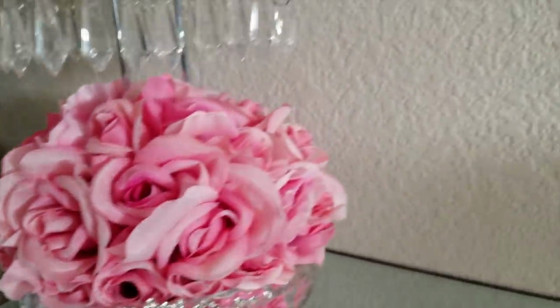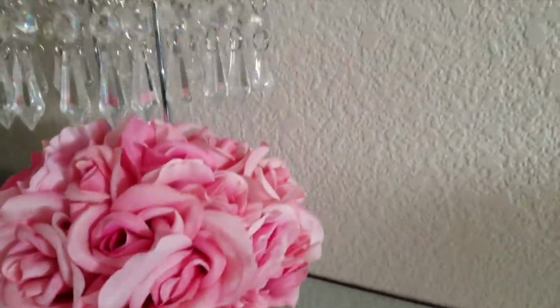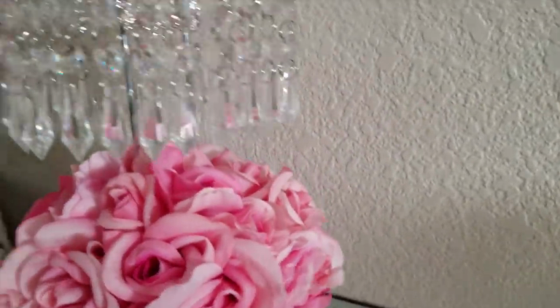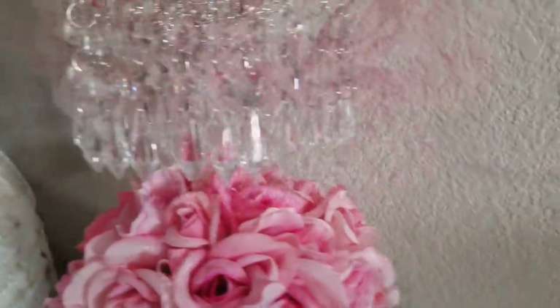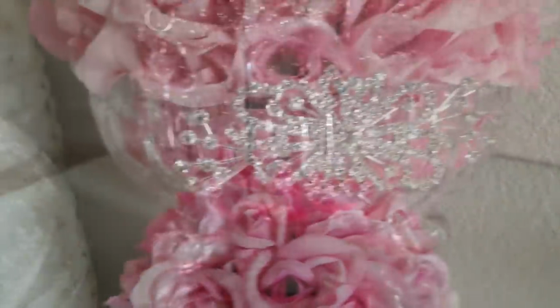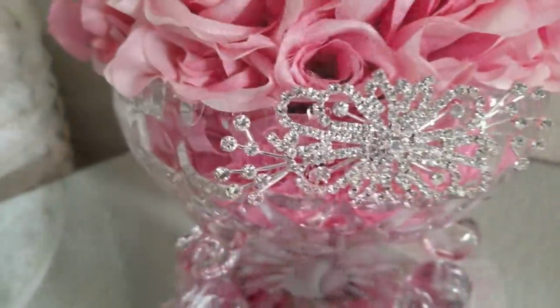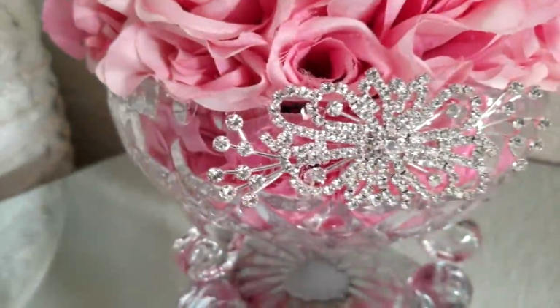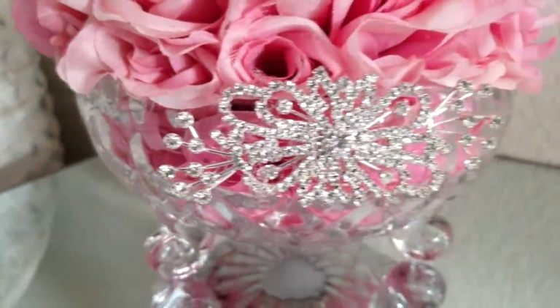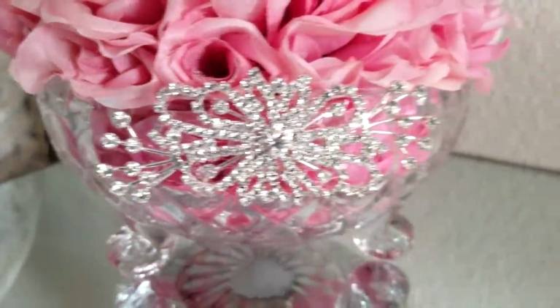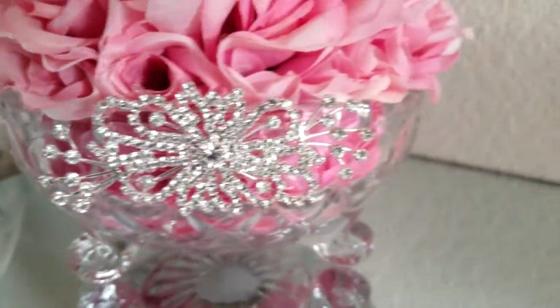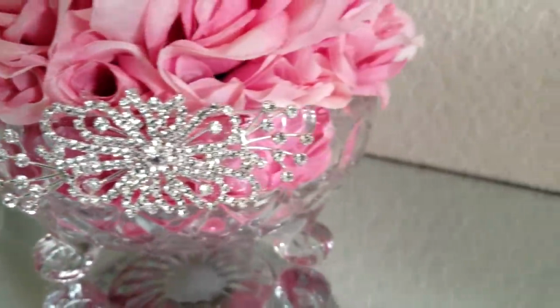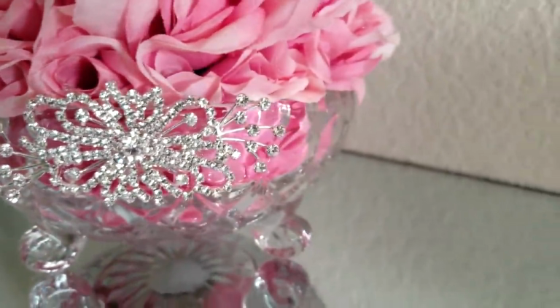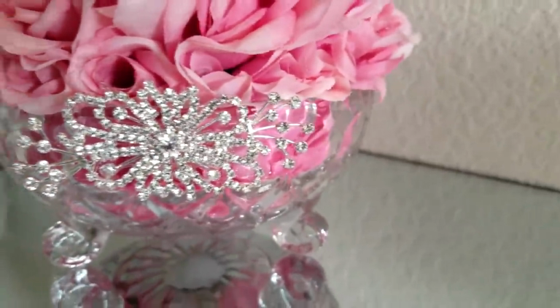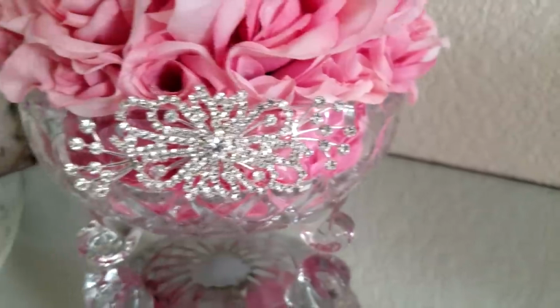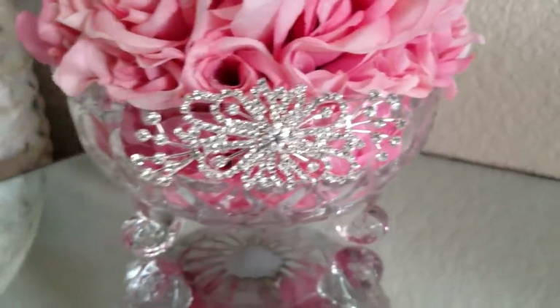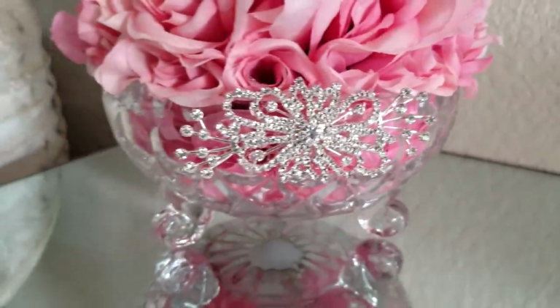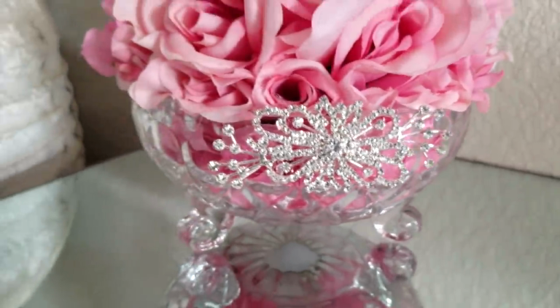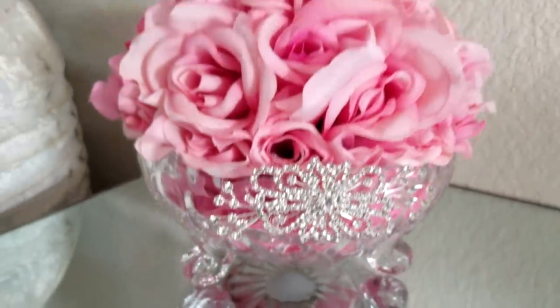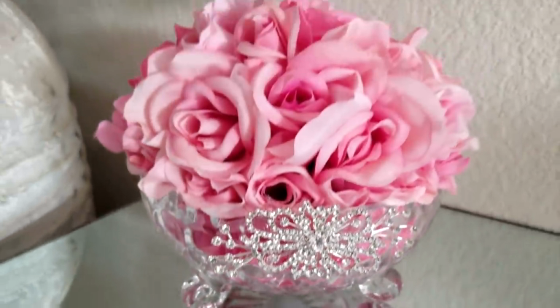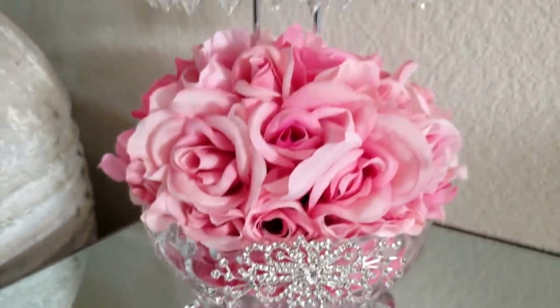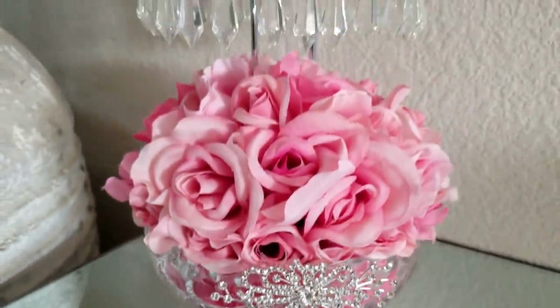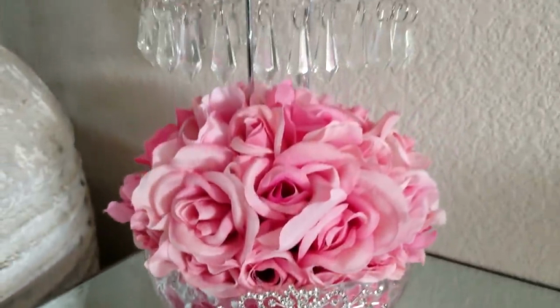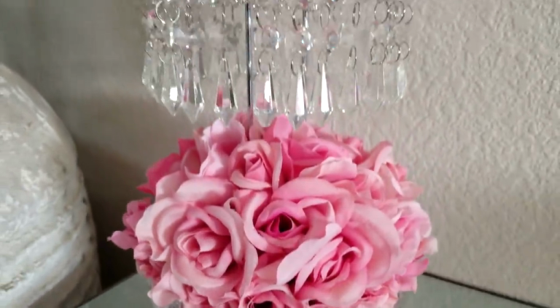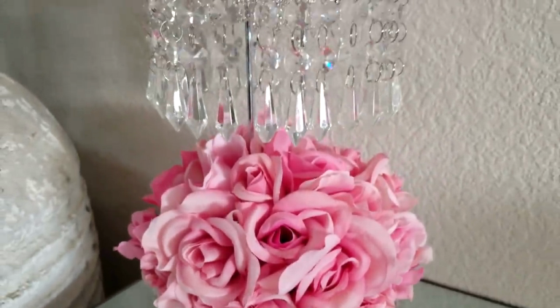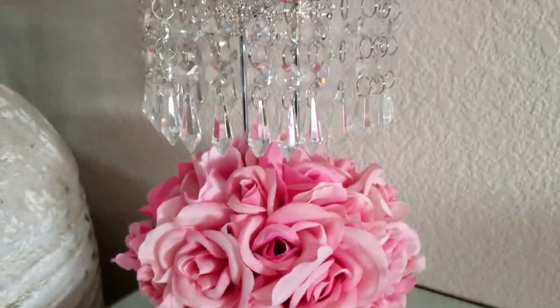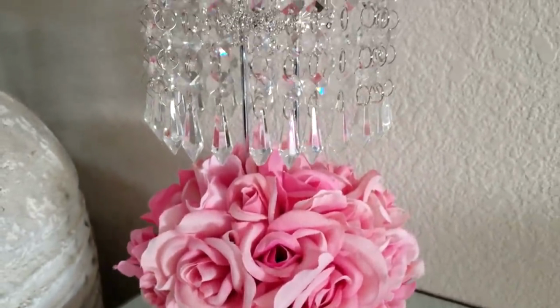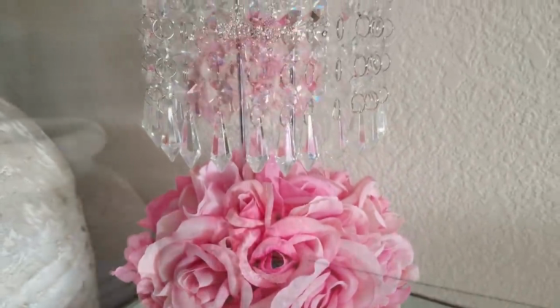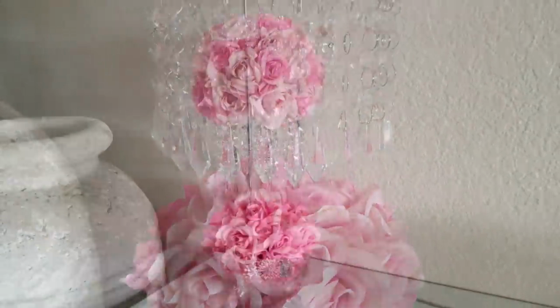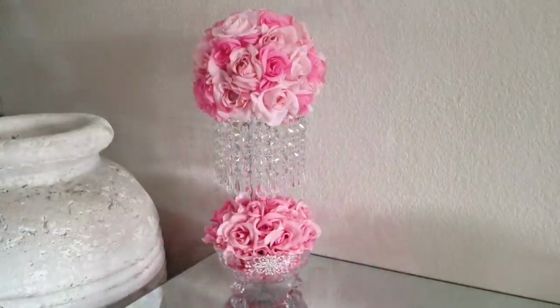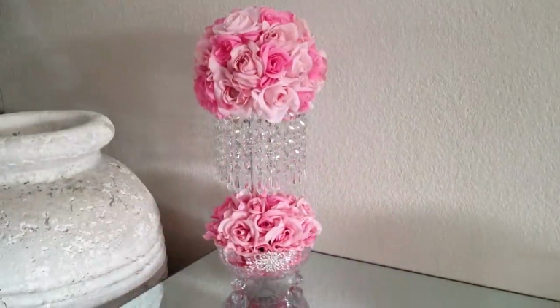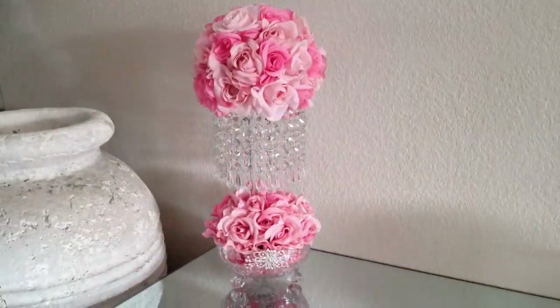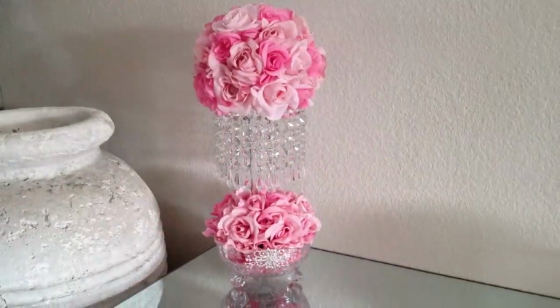If you enjoyed this tutorial today, please give us a thumbs up. Let us know which chandelier piece you enjoyed the most. May God bless you and keep you. We will see you on our next video. Bye bye.